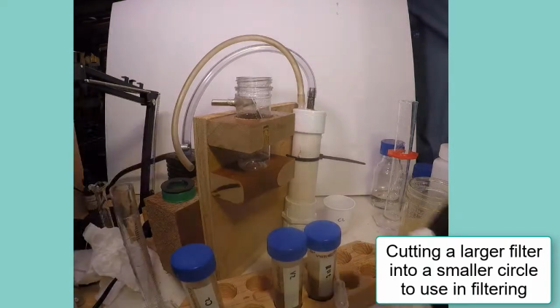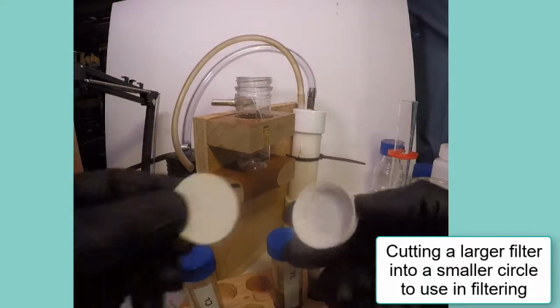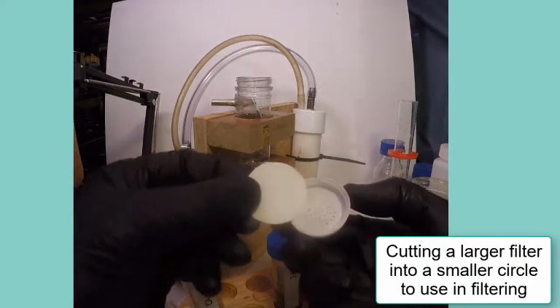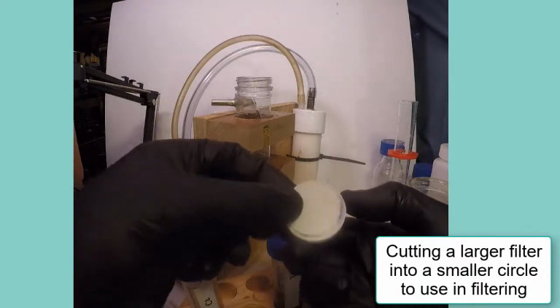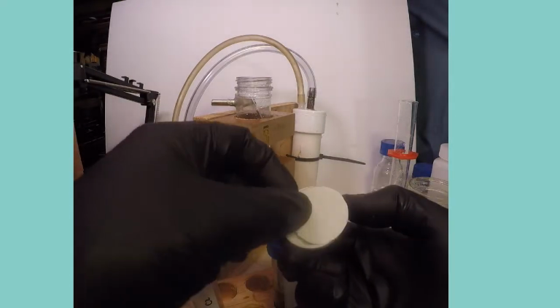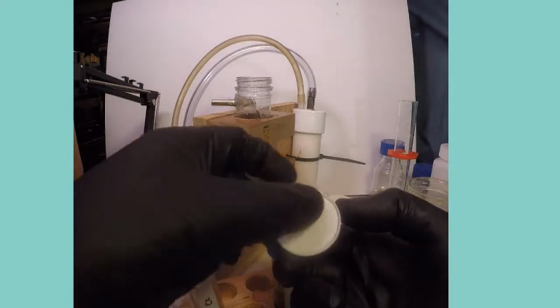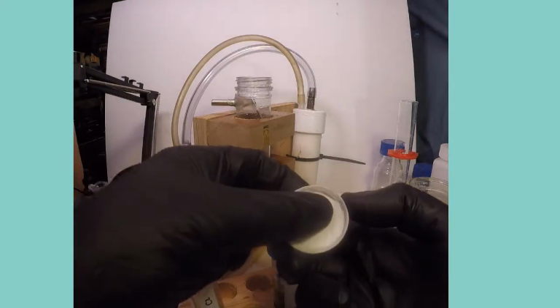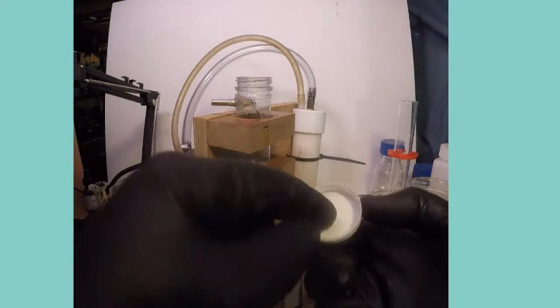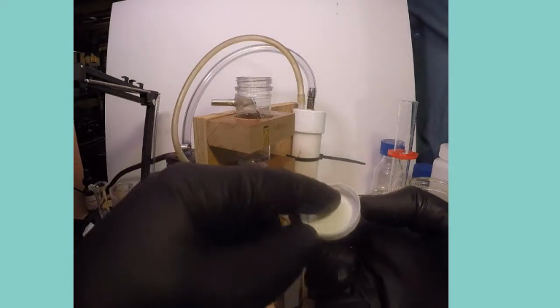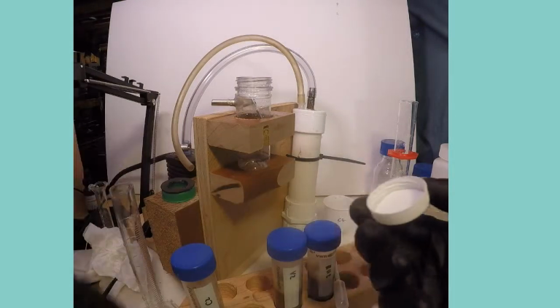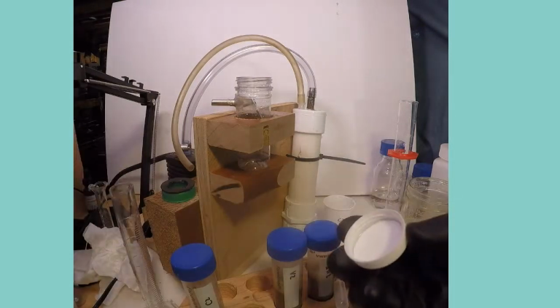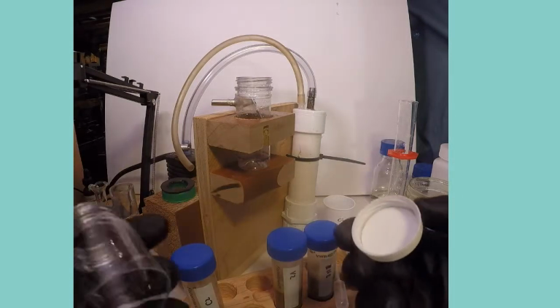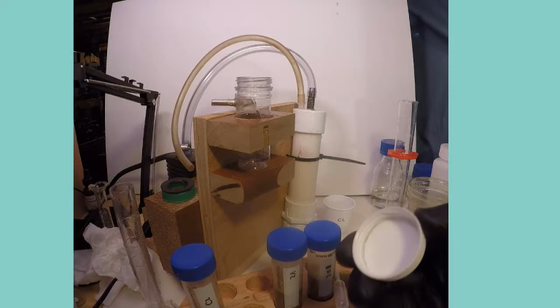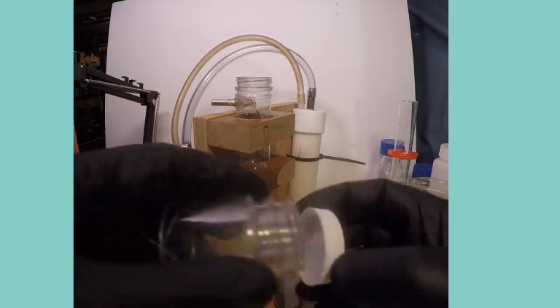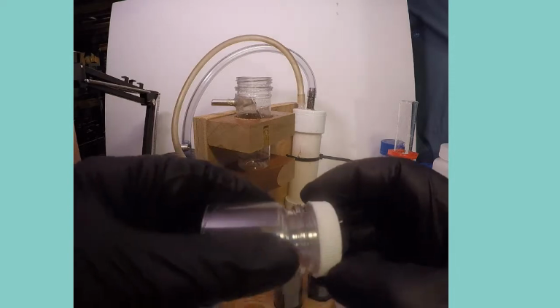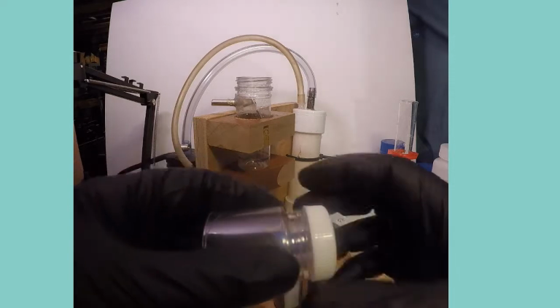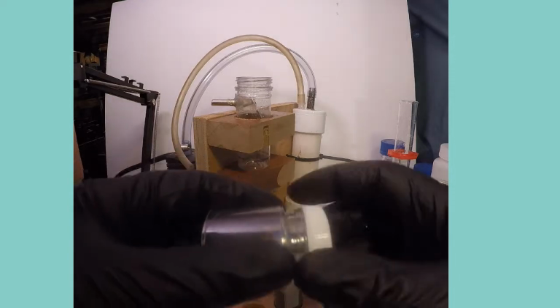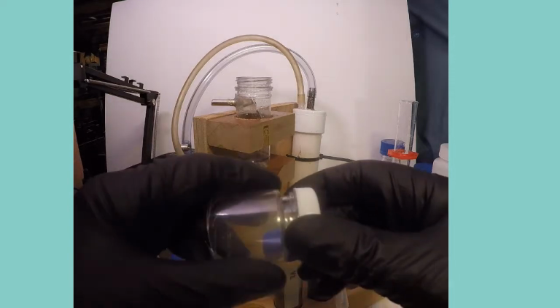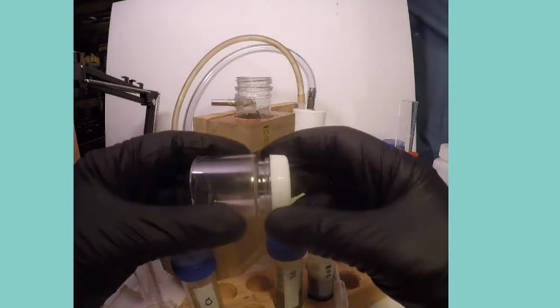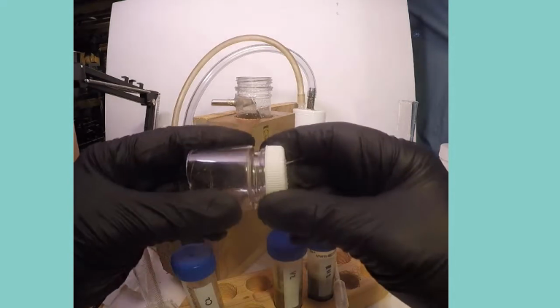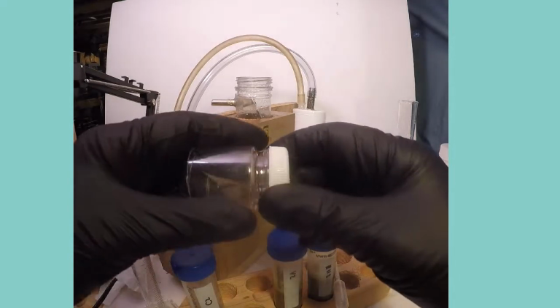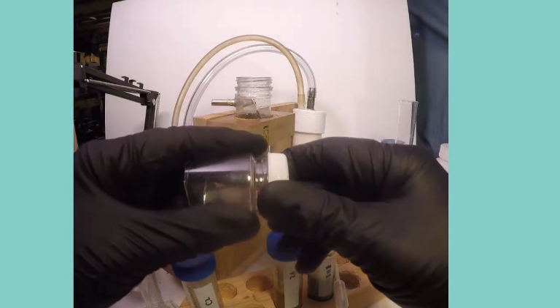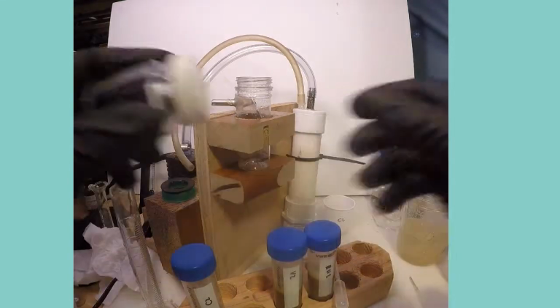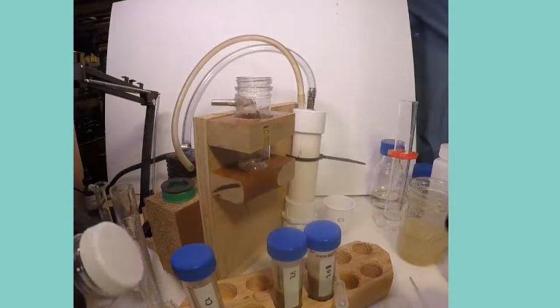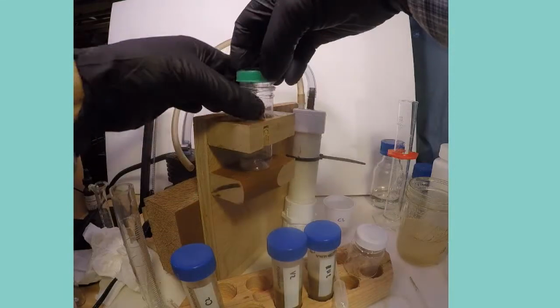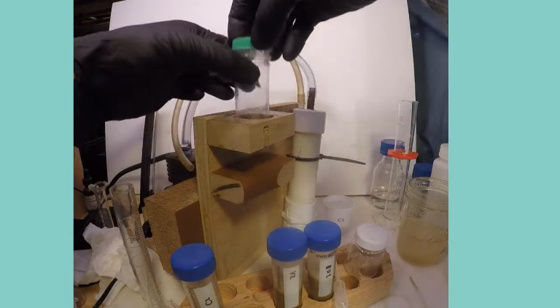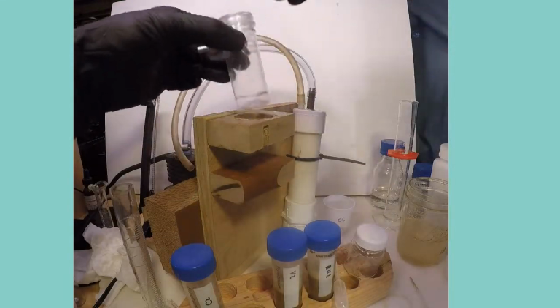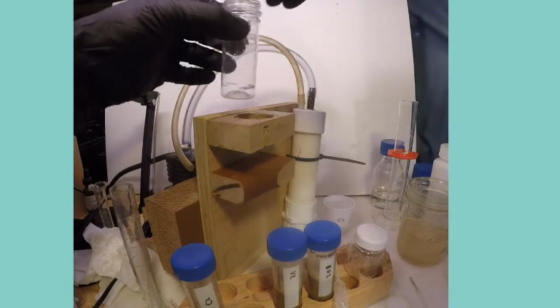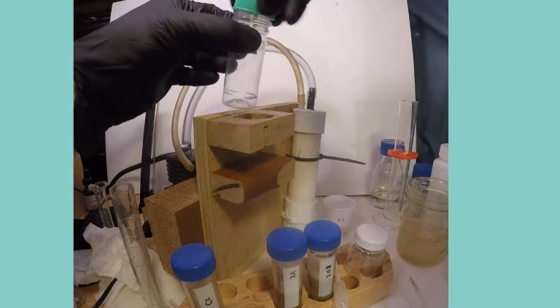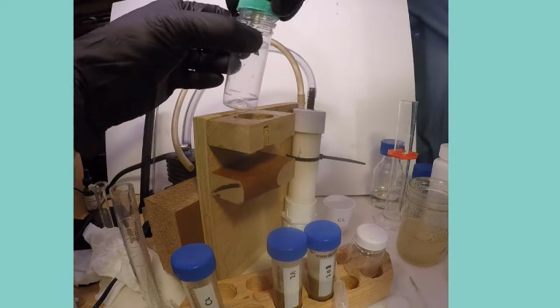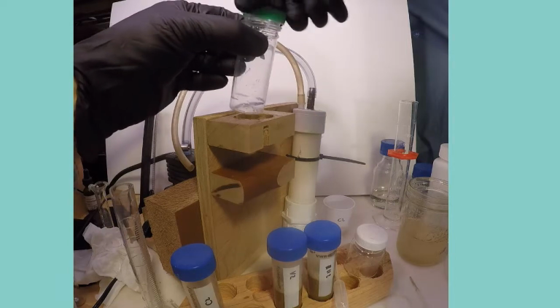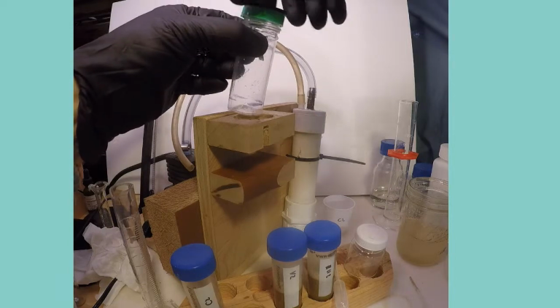The extract can also be filtered quite quickly using vacuum filtration with a rig like that shown here, made using a modified car tire air compressor.